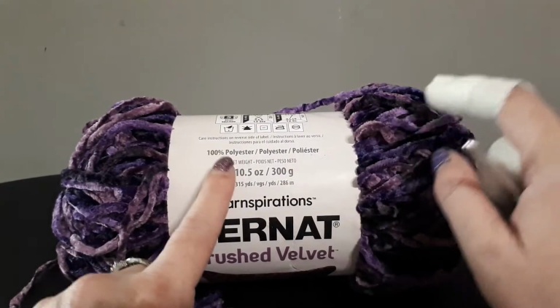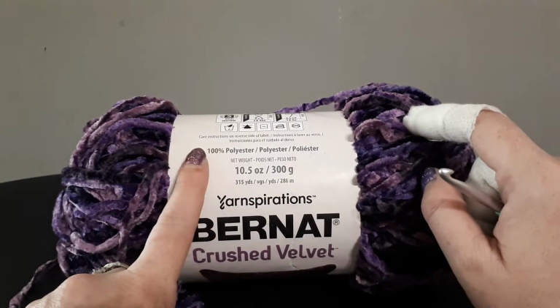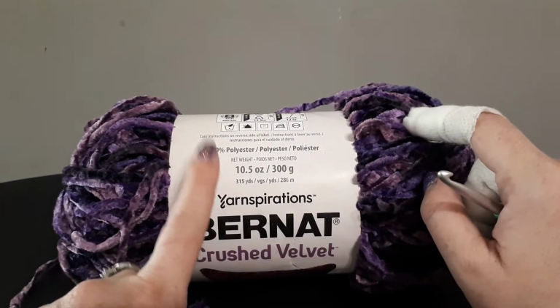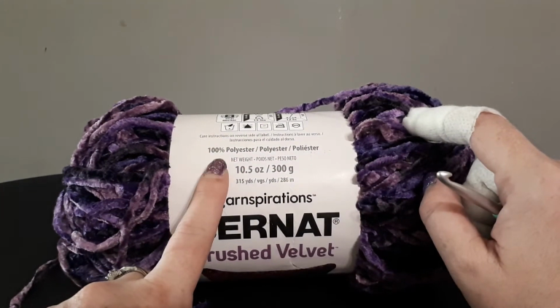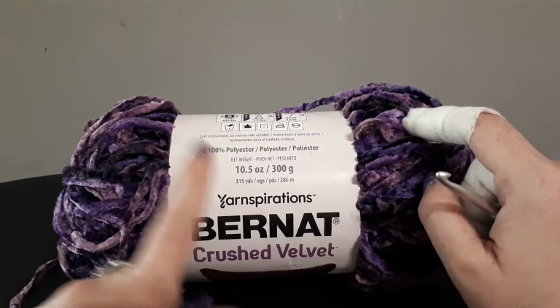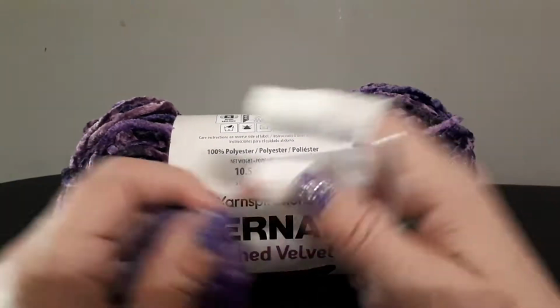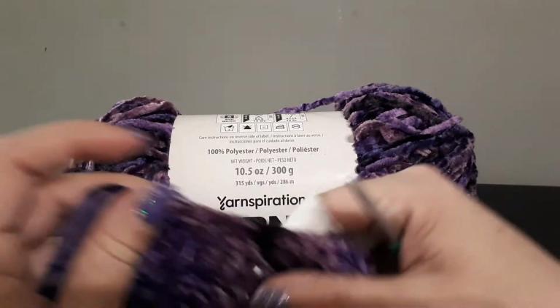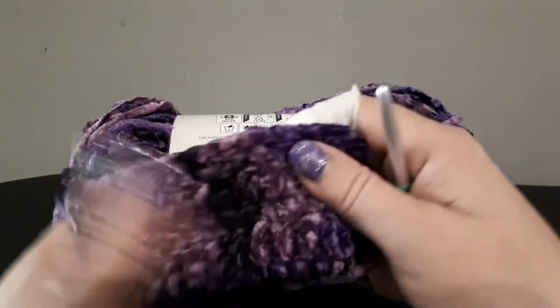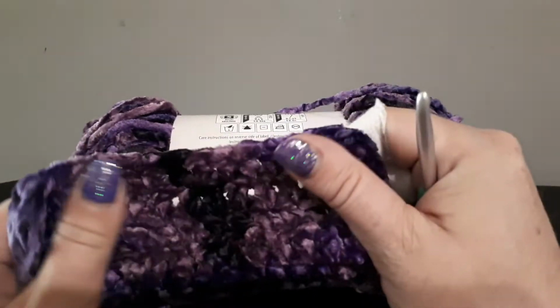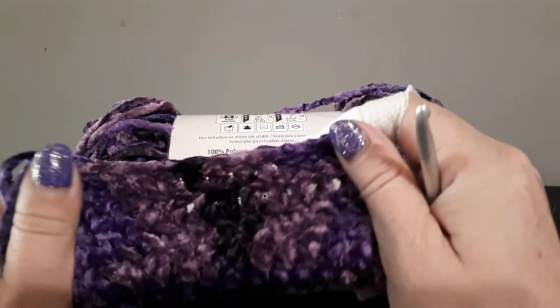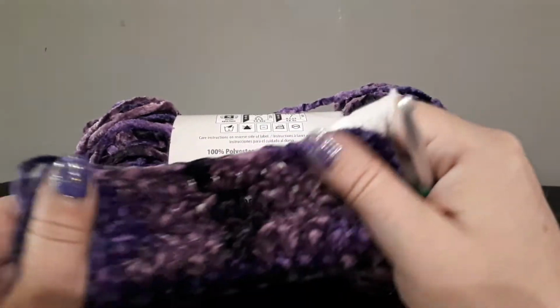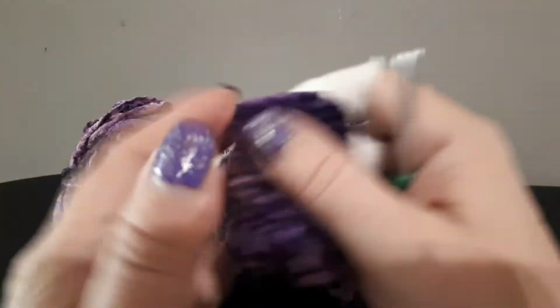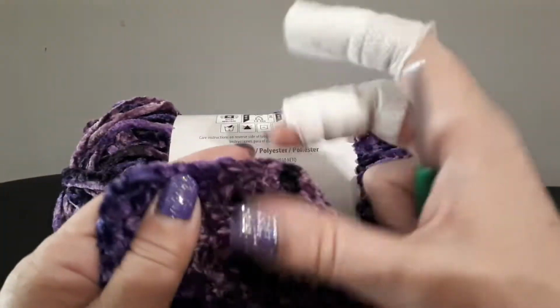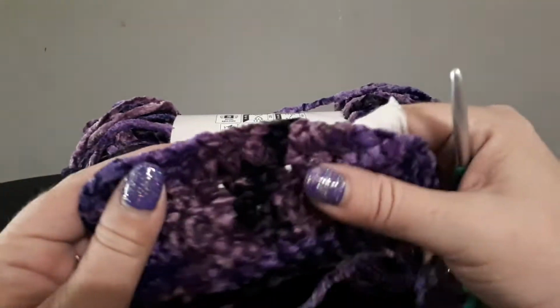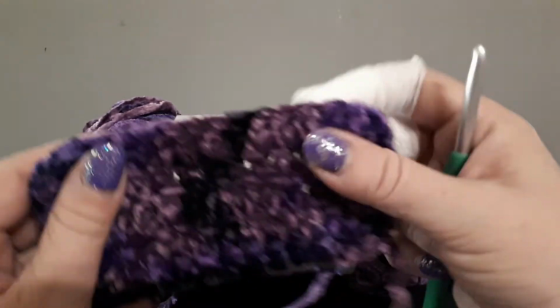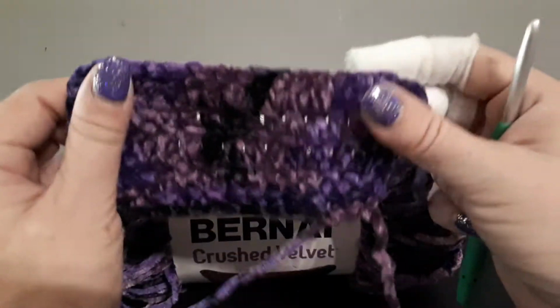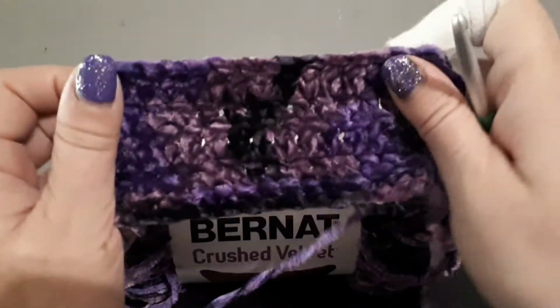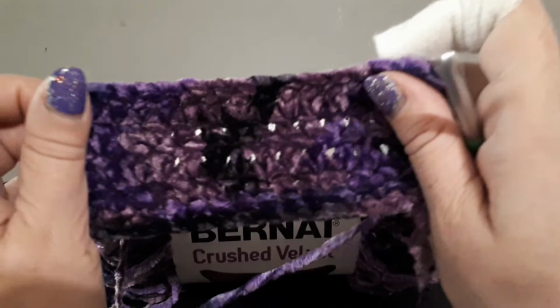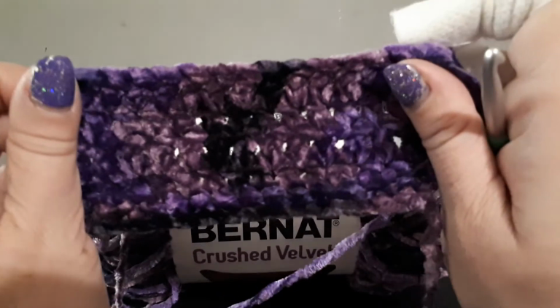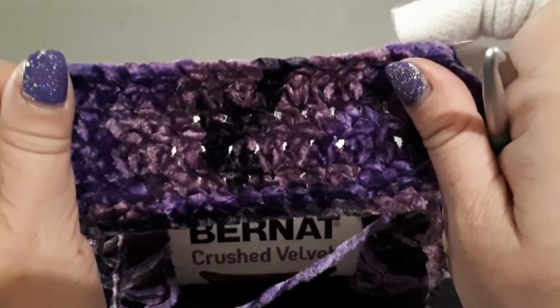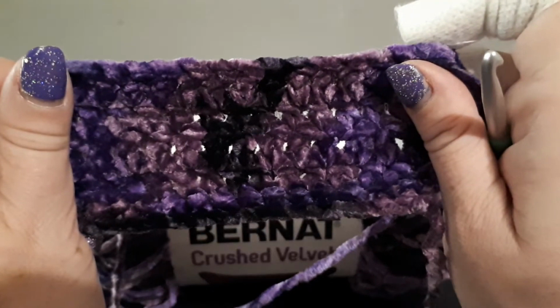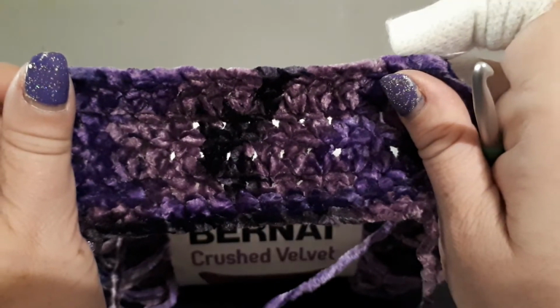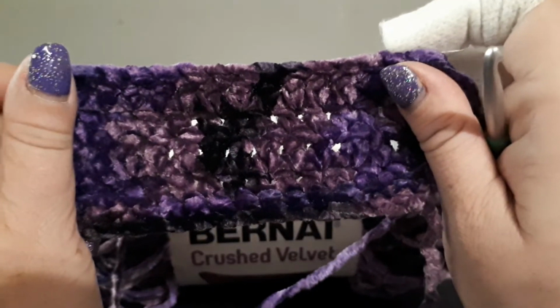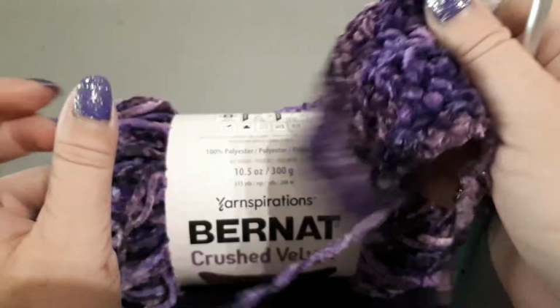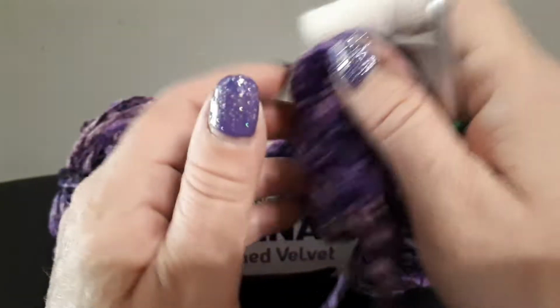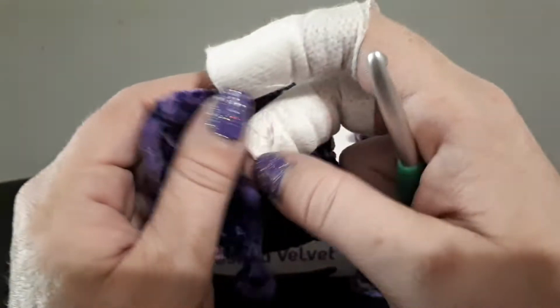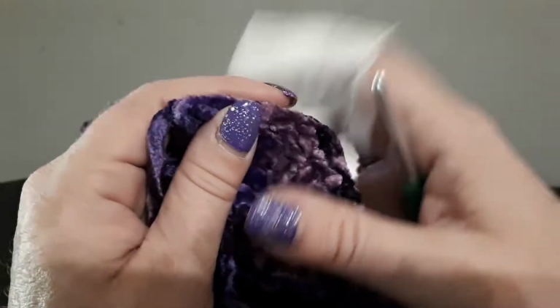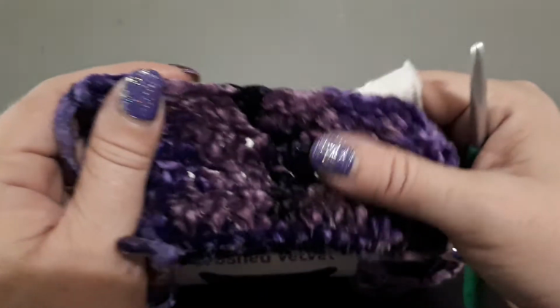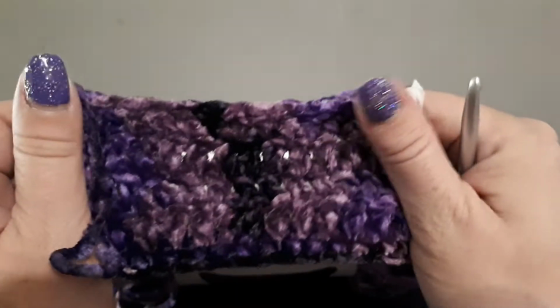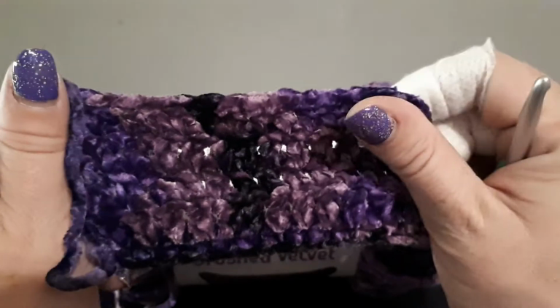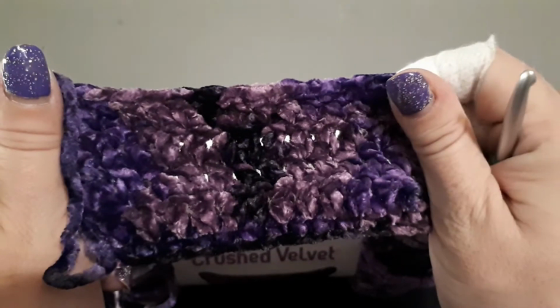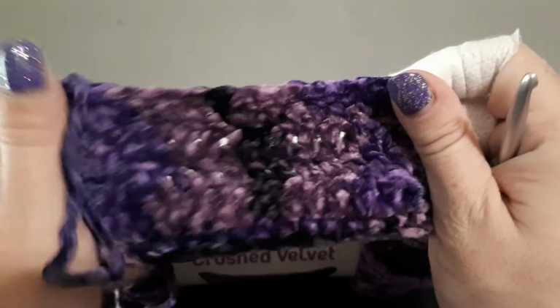This is 100% polyester. That is what it's looking like crocheted up. I absolutely love the colors in it.